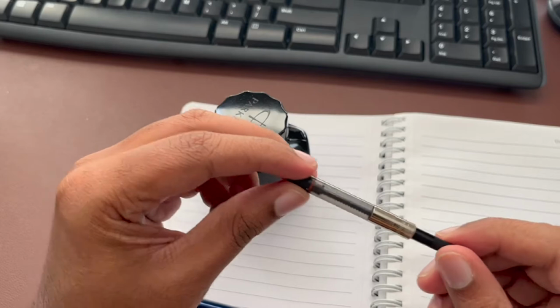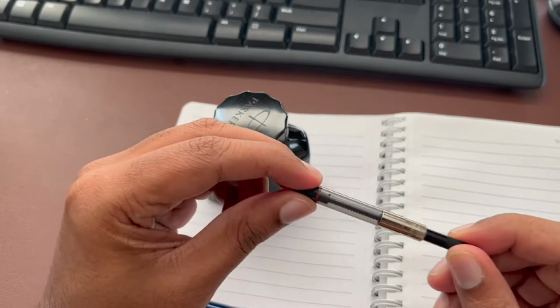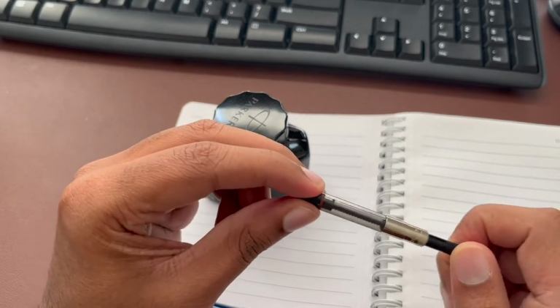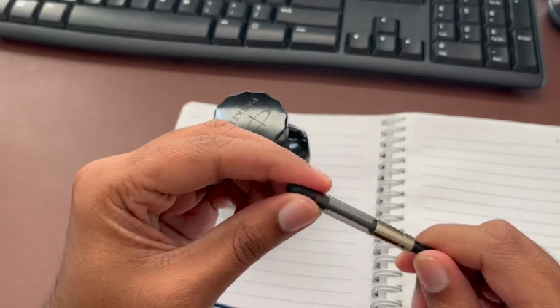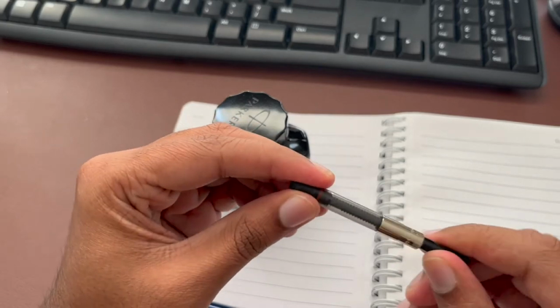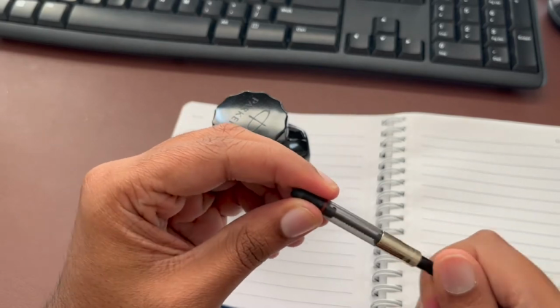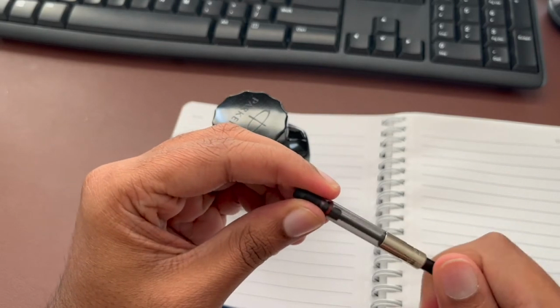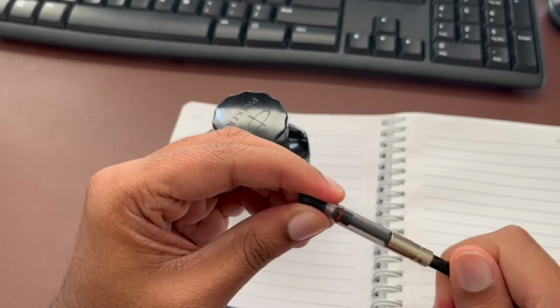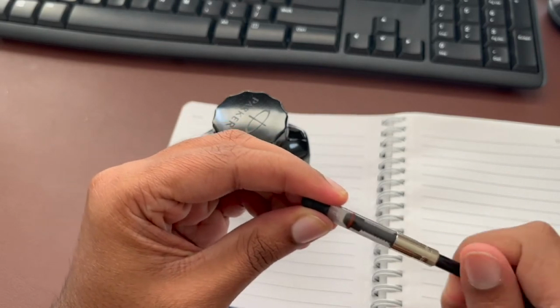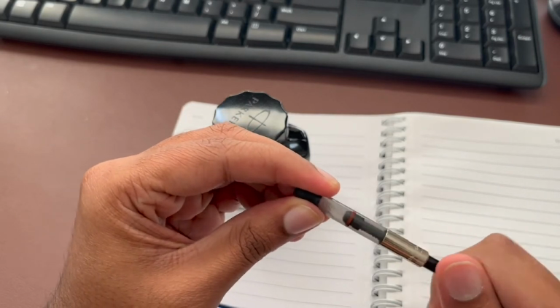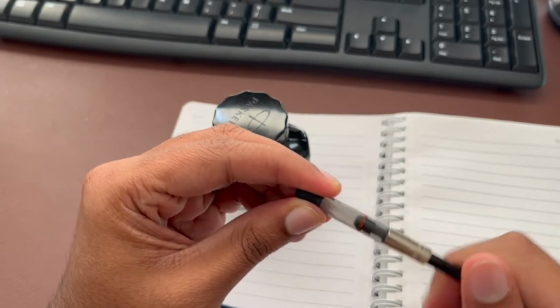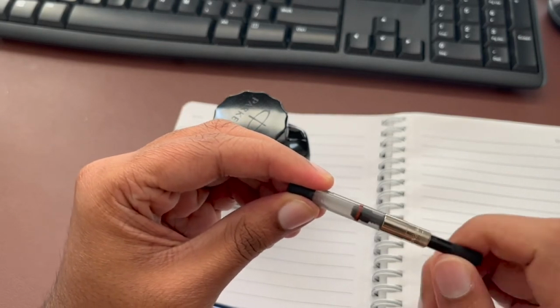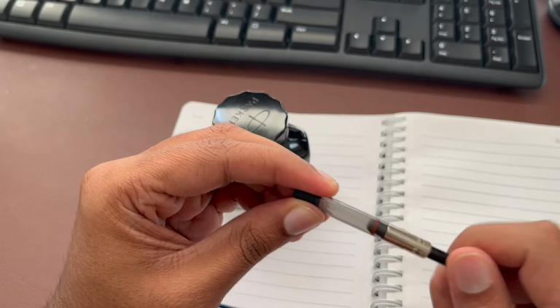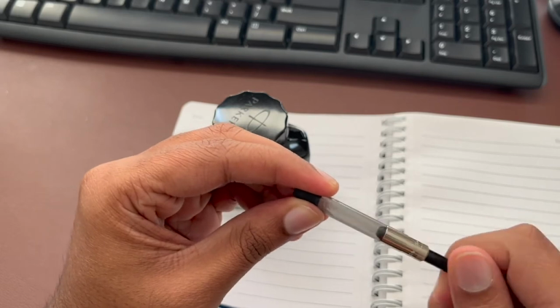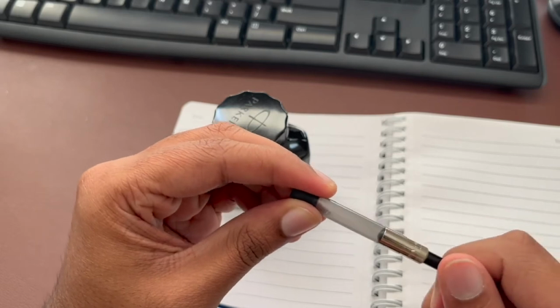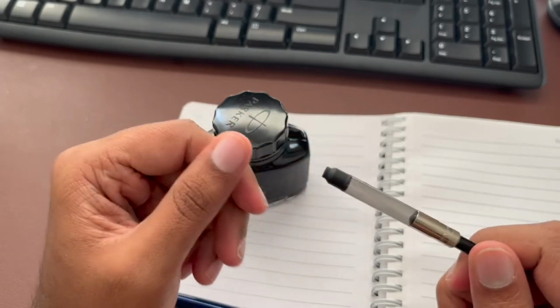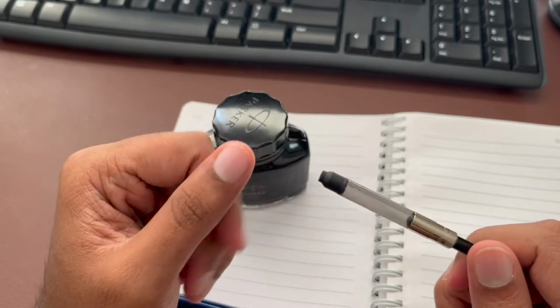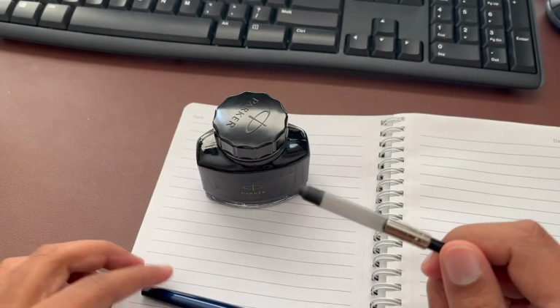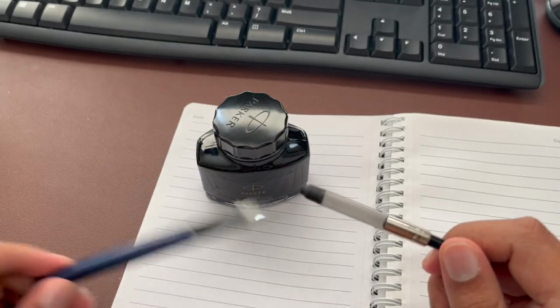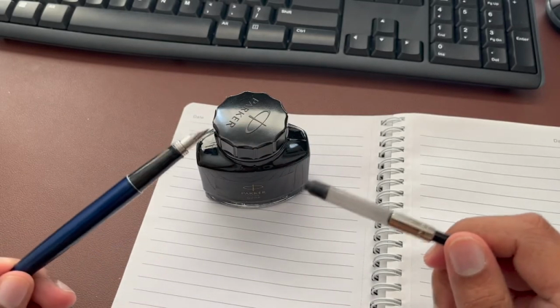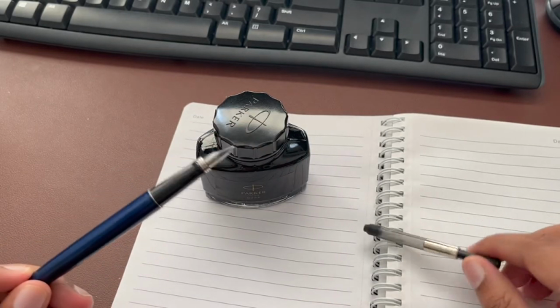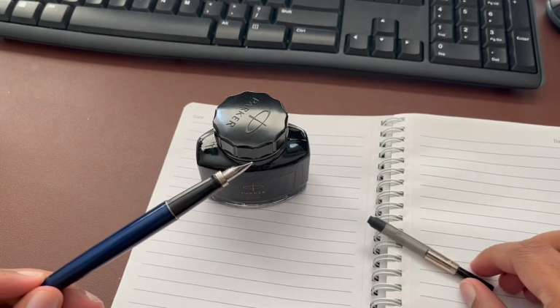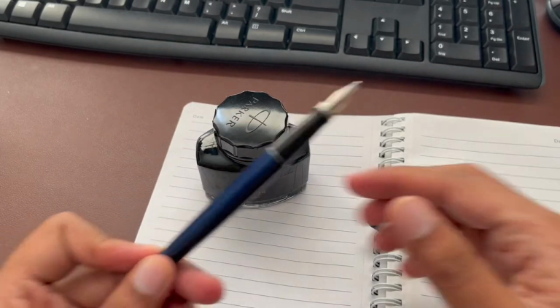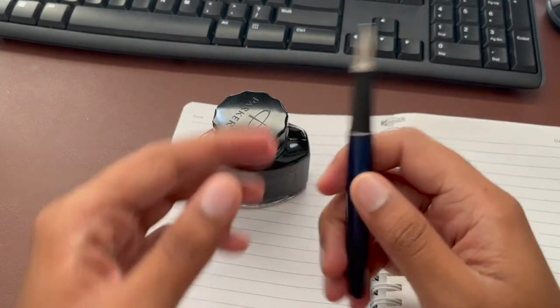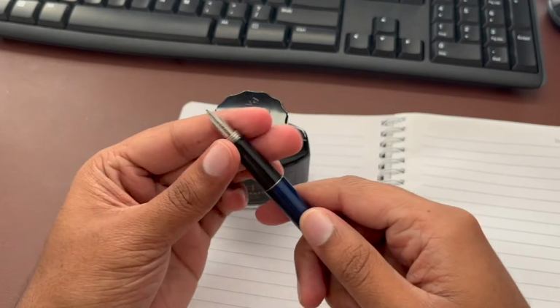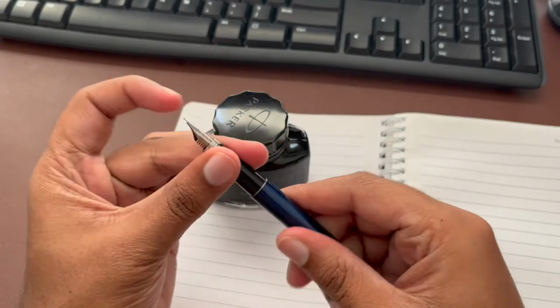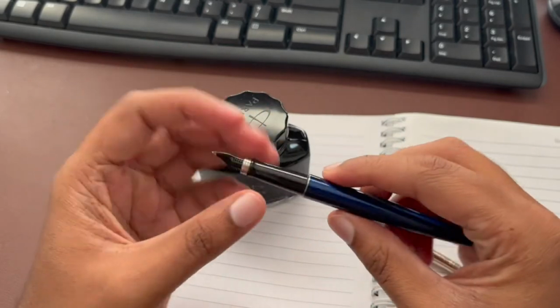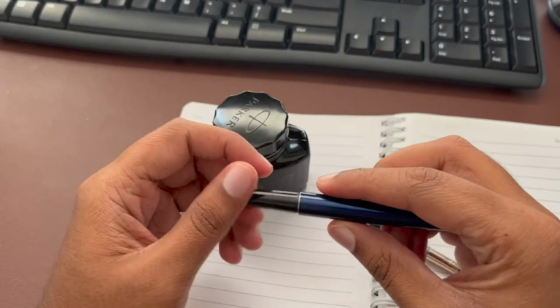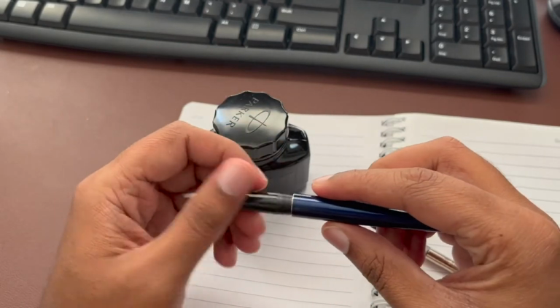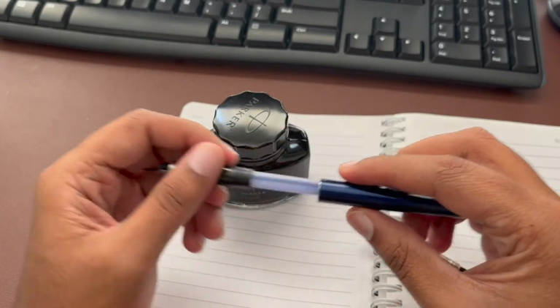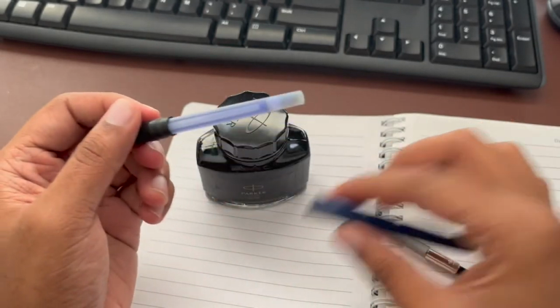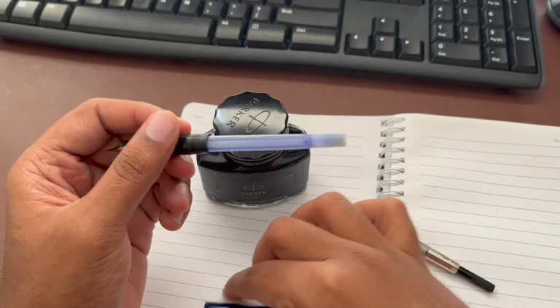This is Ishanu. Today I'll be showing you how you can use a Parker Pen Converter. This is actually made by Parker. It cost me about $11 give or take, and I'm using a Parker Jotter for this demonstration.